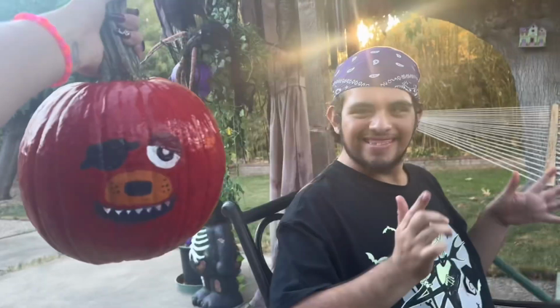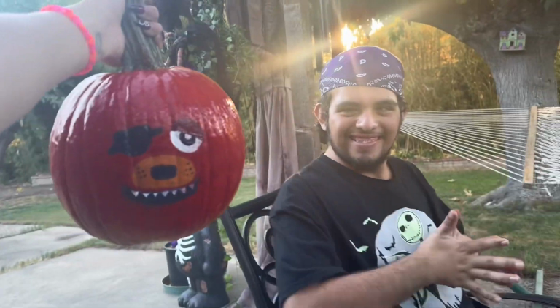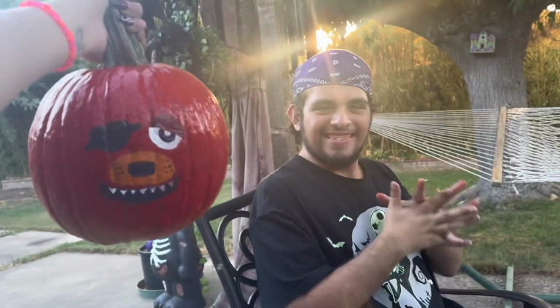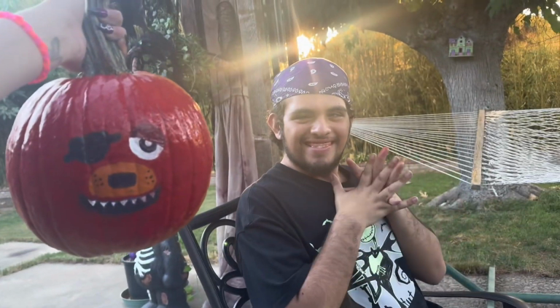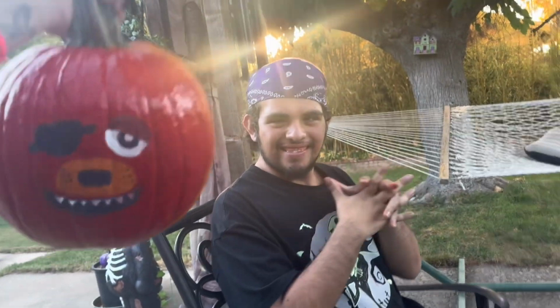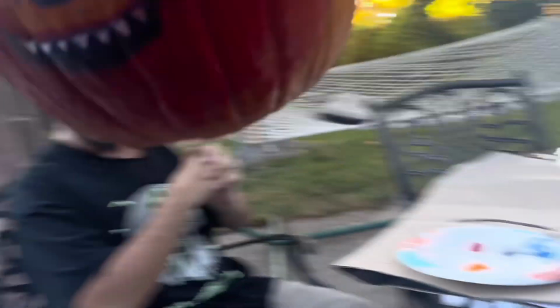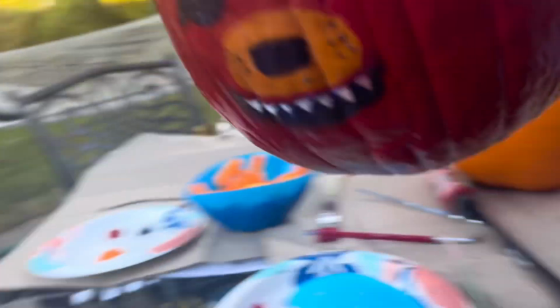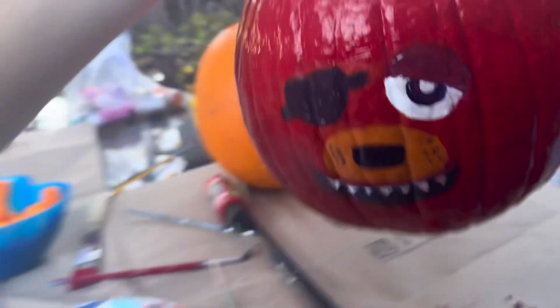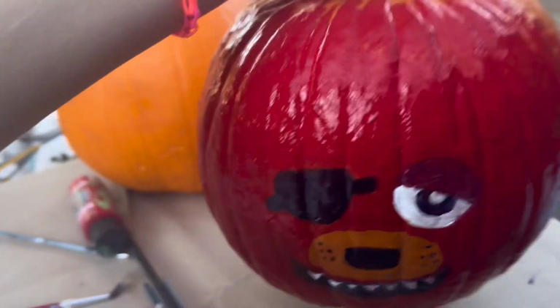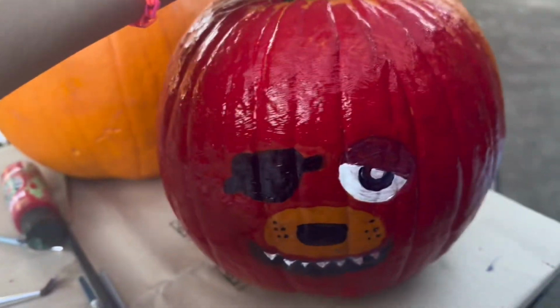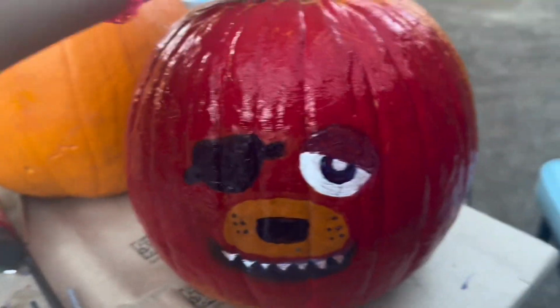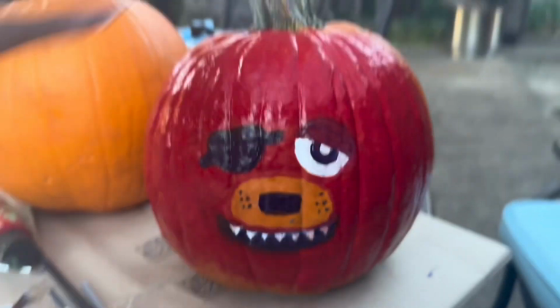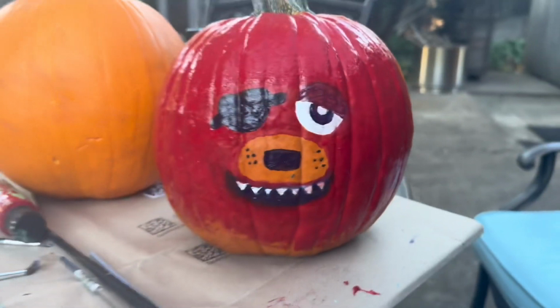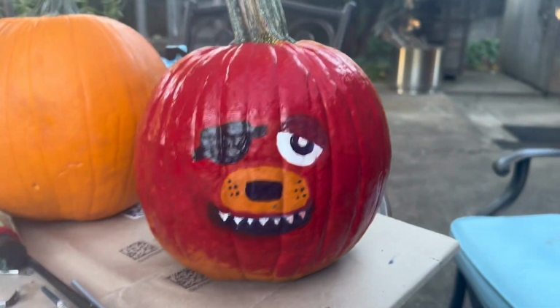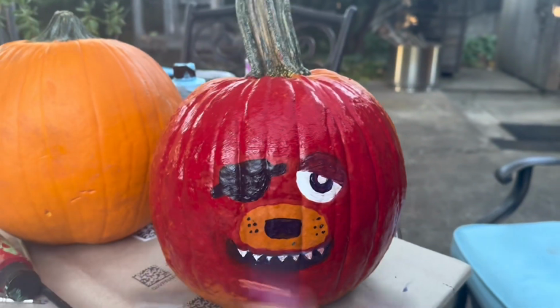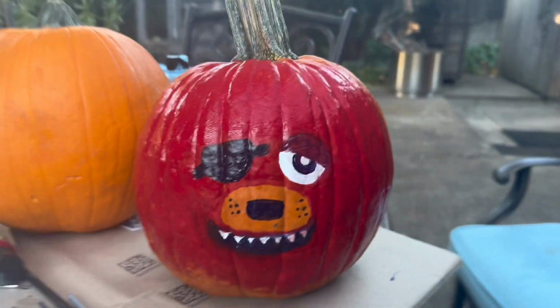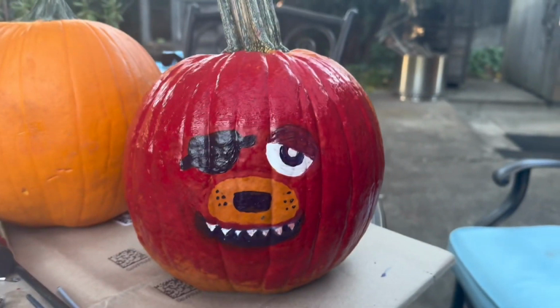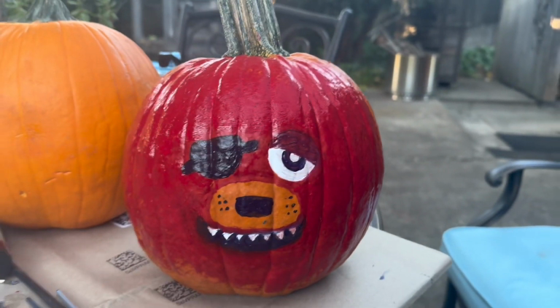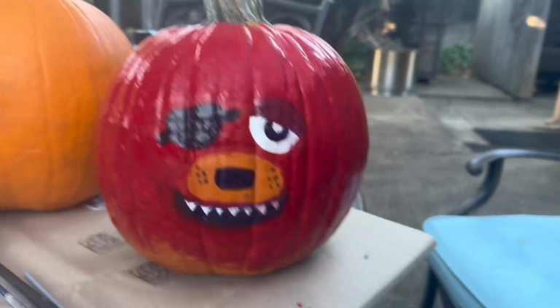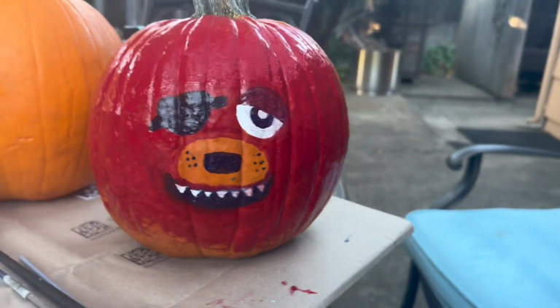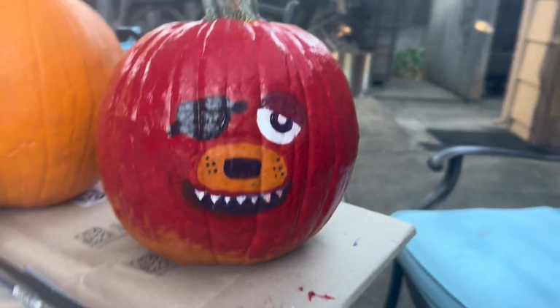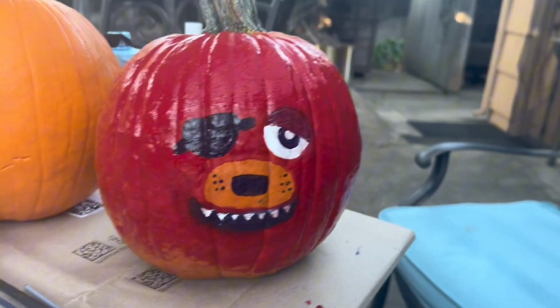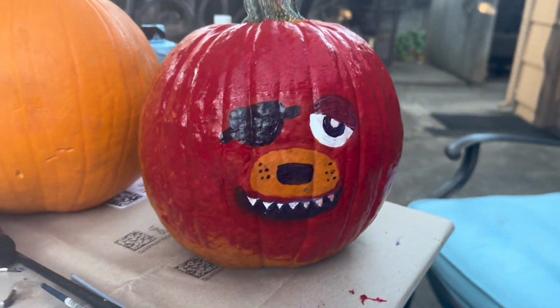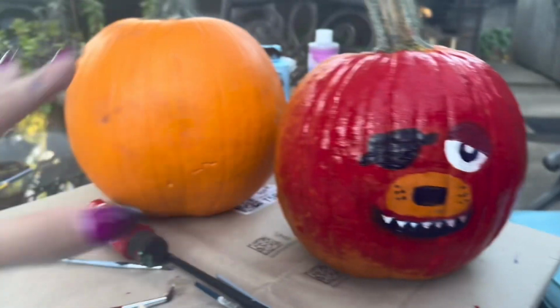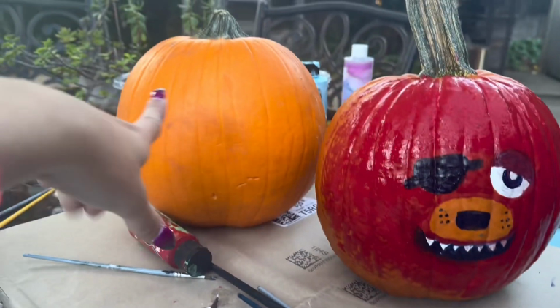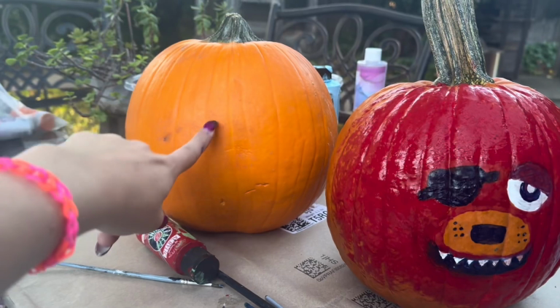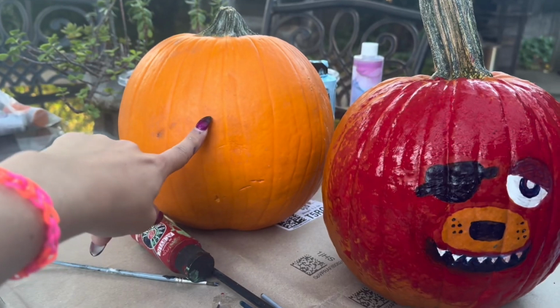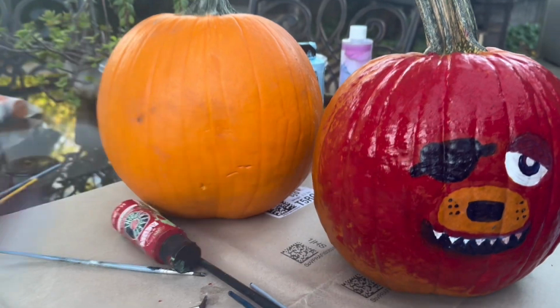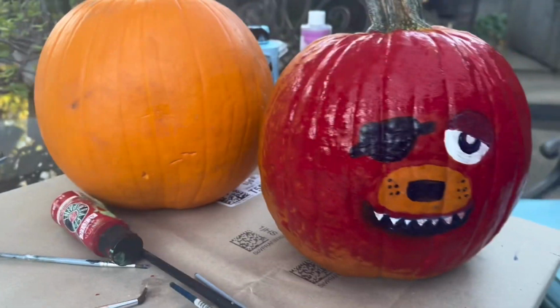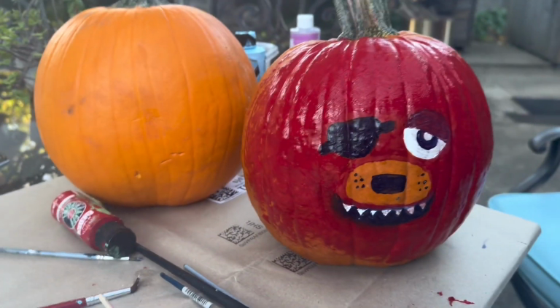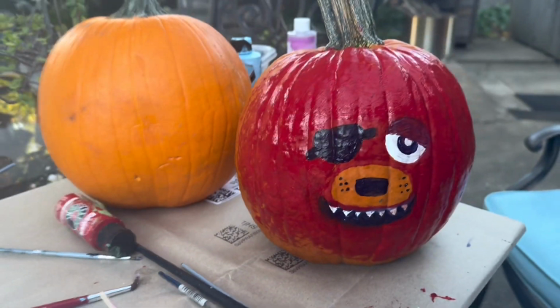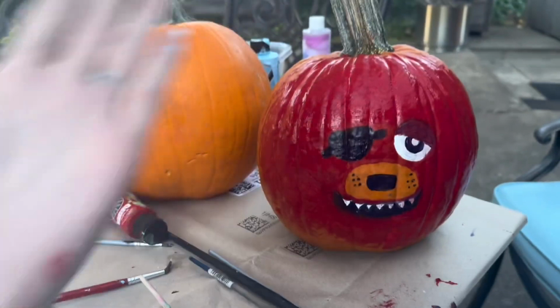Here's Tyler's Foxy so far. Got all the basic details. Now all he really needs is some eyebrows and we'll see what else we might want to add. Next up, we're going to do Toy Bonnie. I'm super excited. We'll be right back.